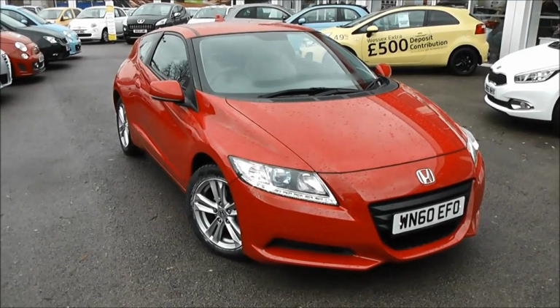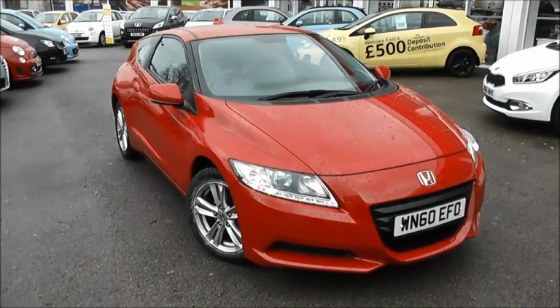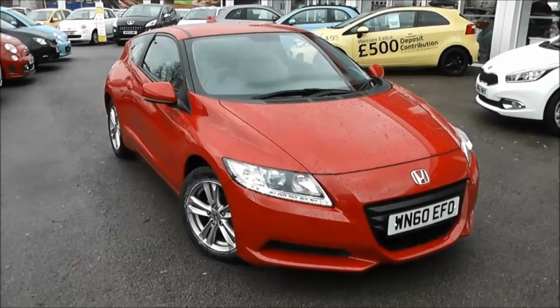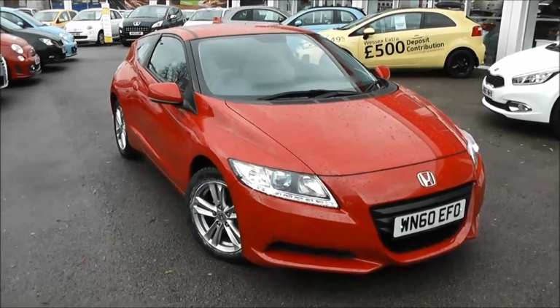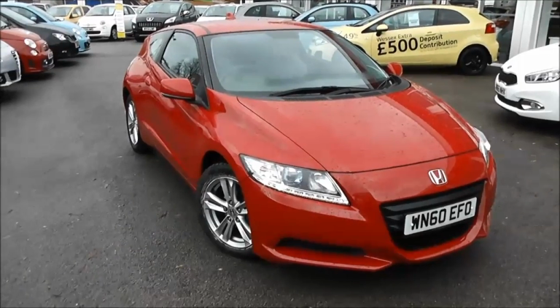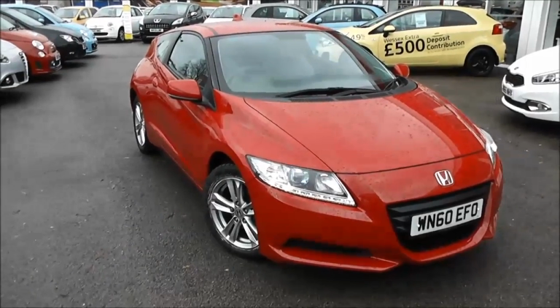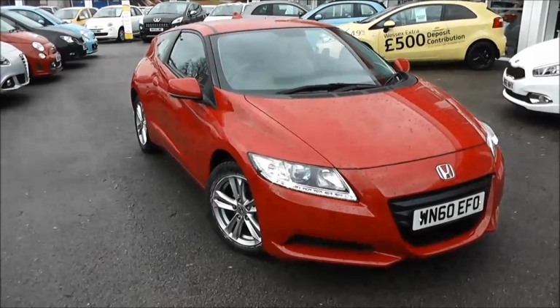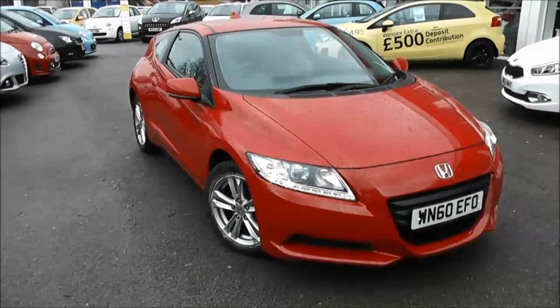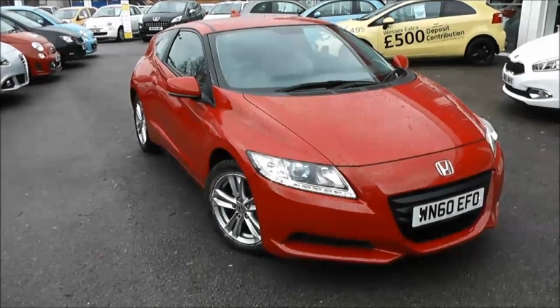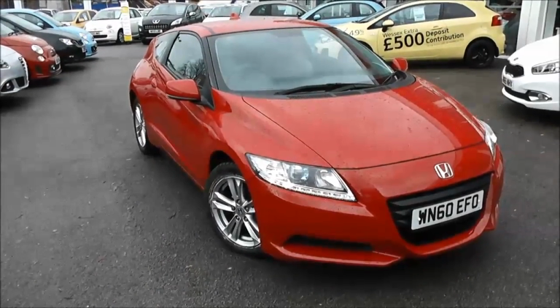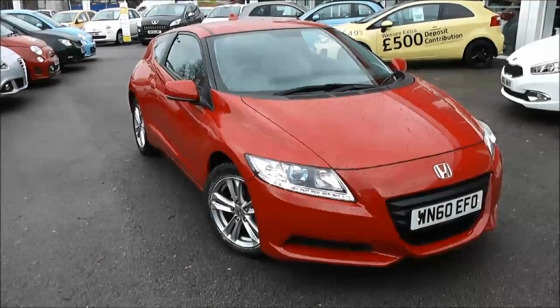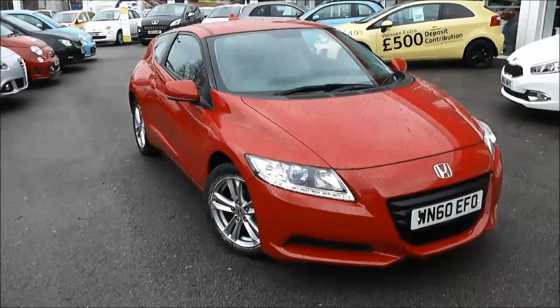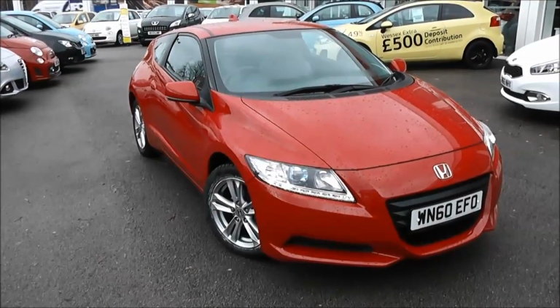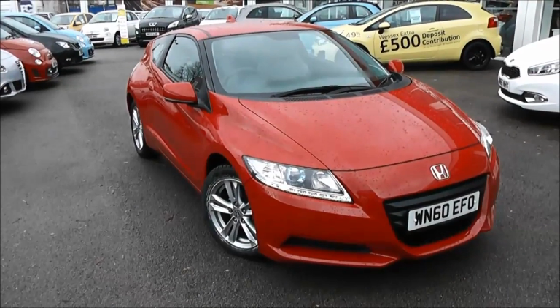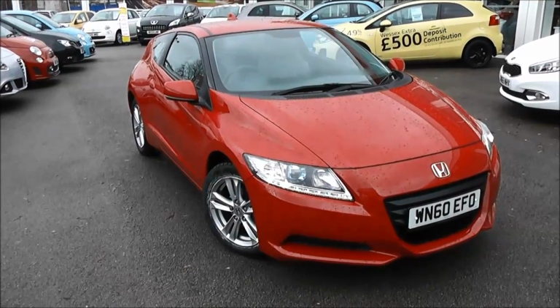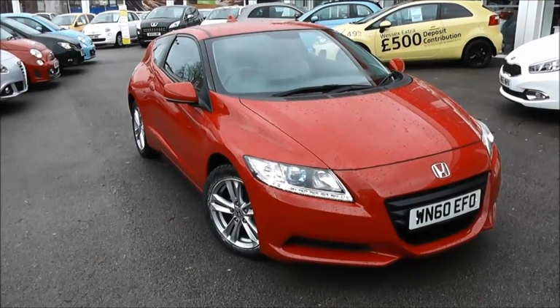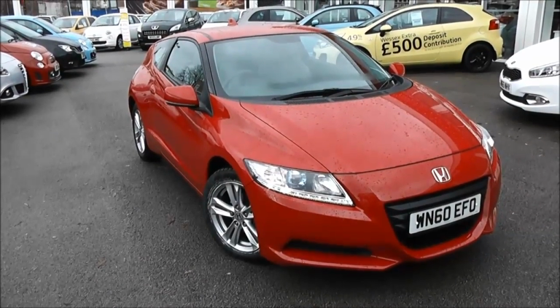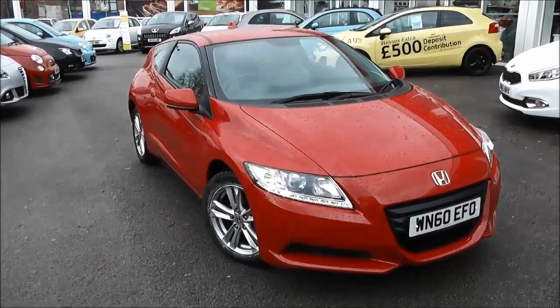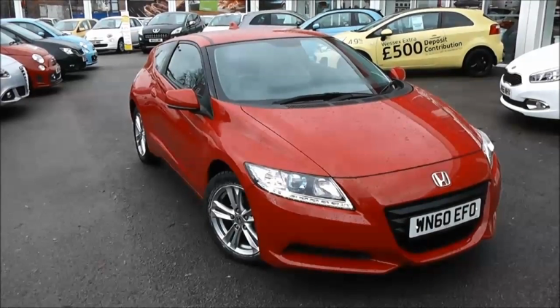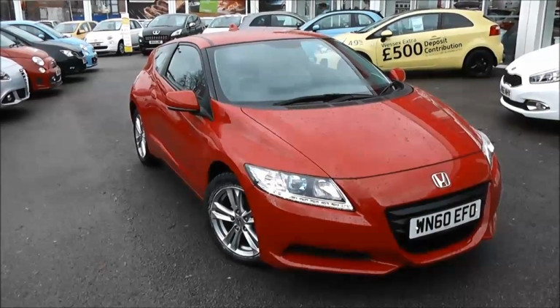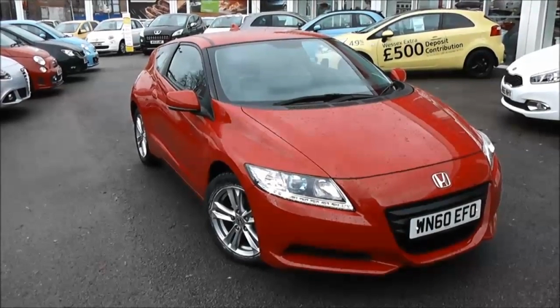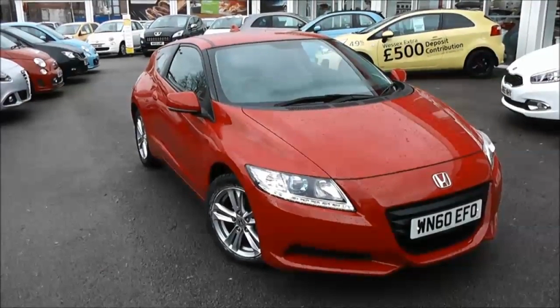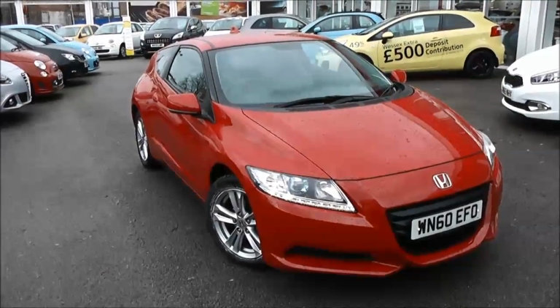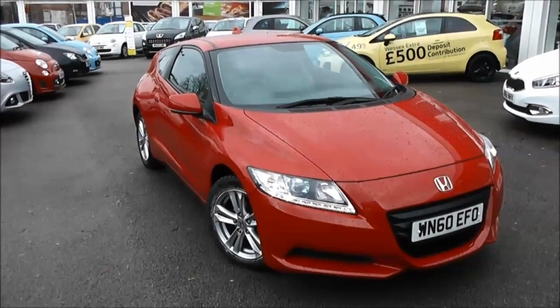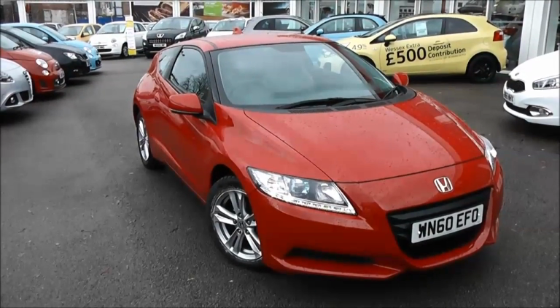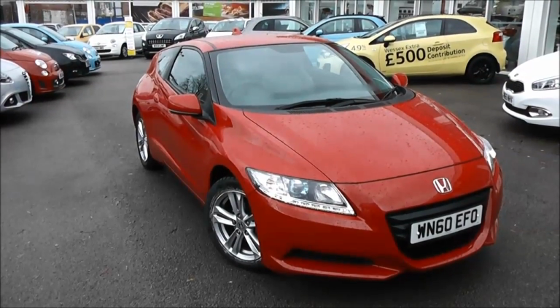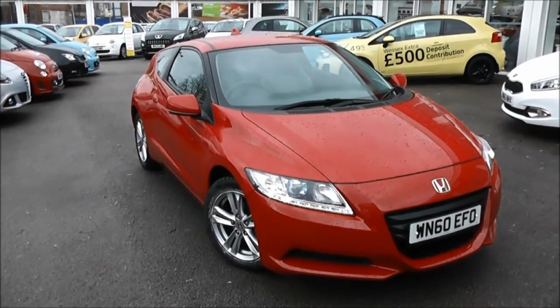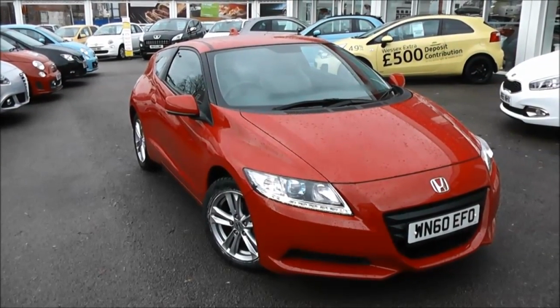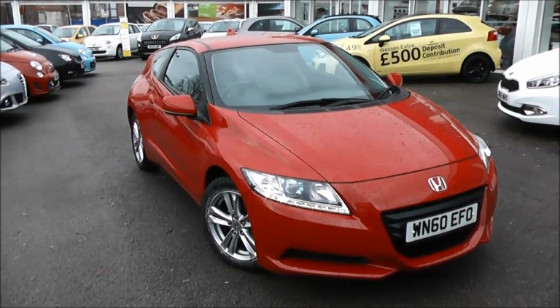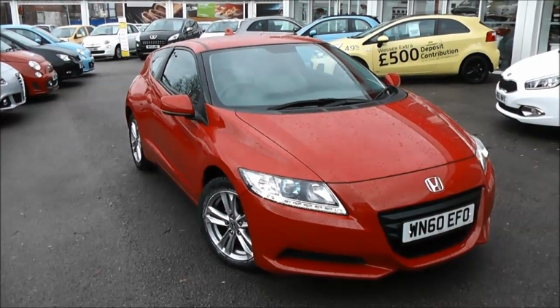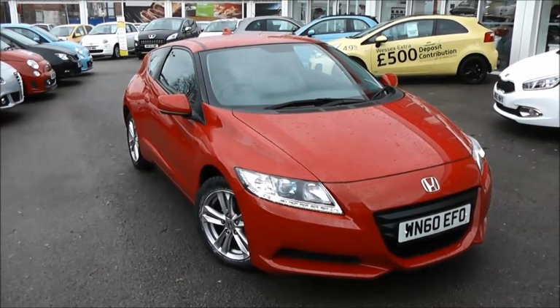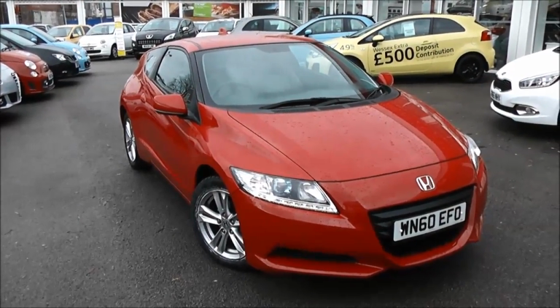Welcome to Wessex Garages Used Cars Online. We have the Honda CR-Z i VTEC. This car is registered to a 60 plate. It's a 1.5 petrol. It is a hybrid vehicle so it does come with an electric motor as well.